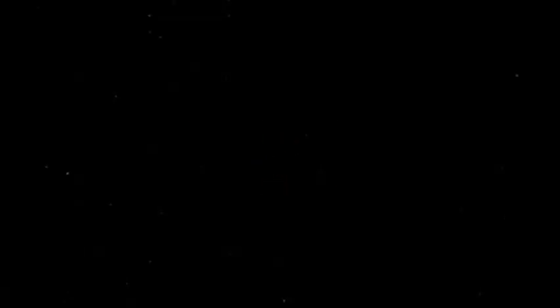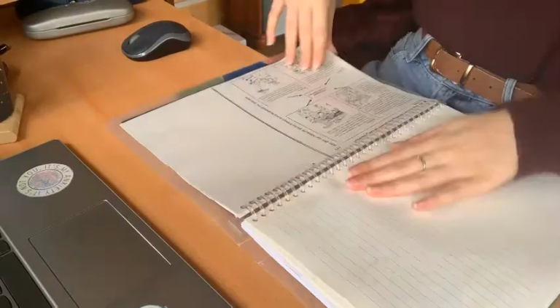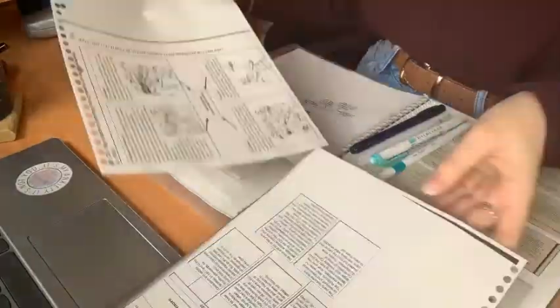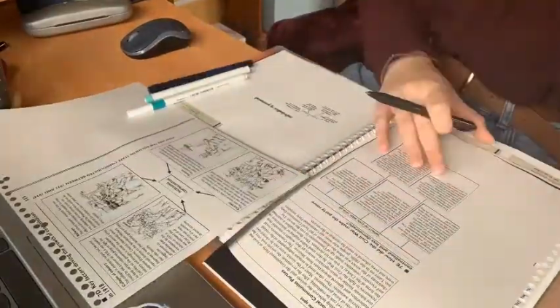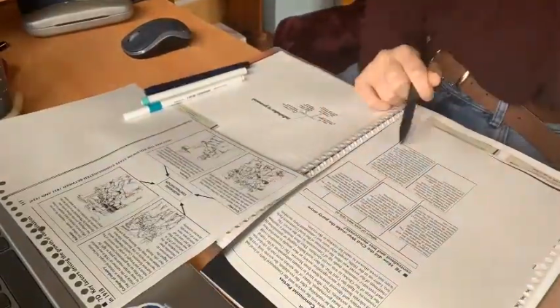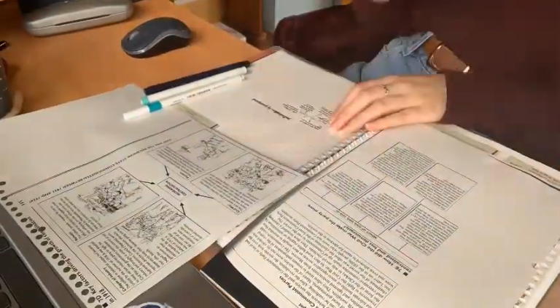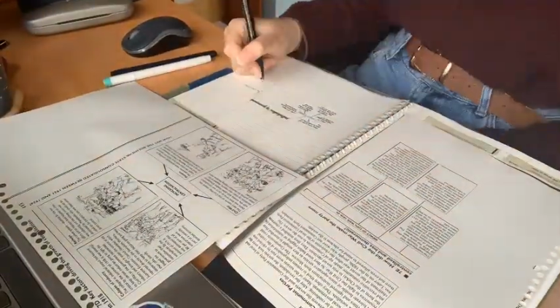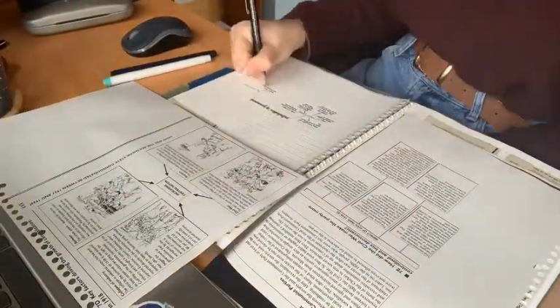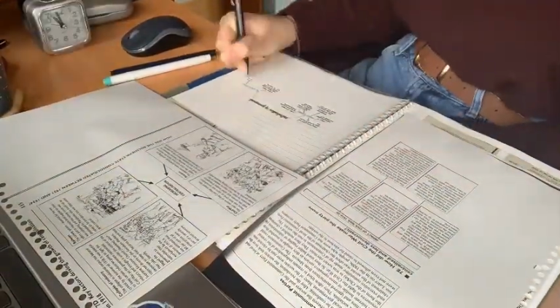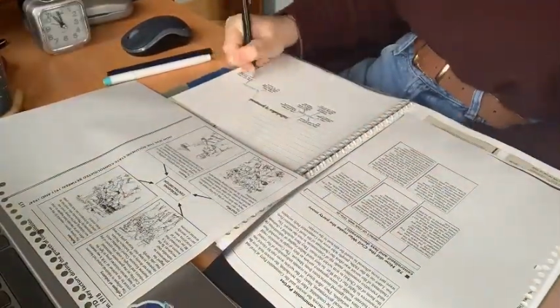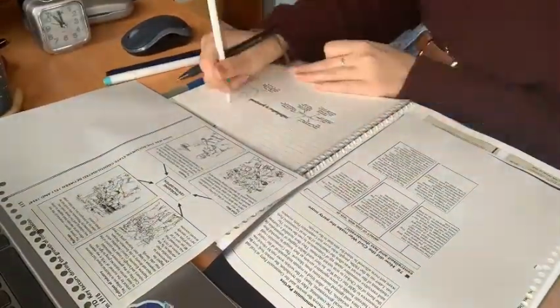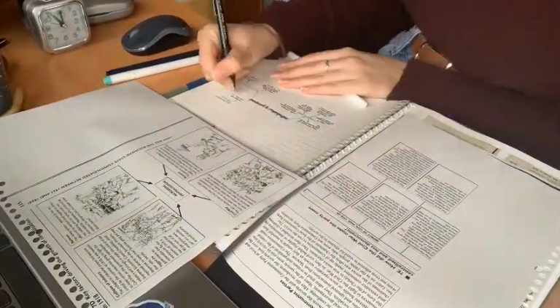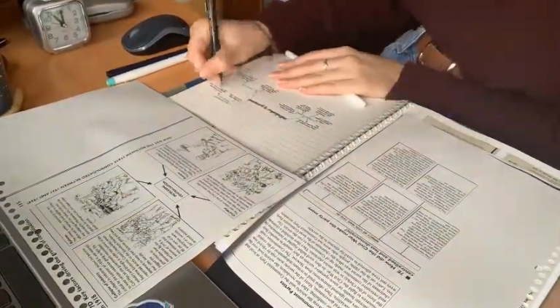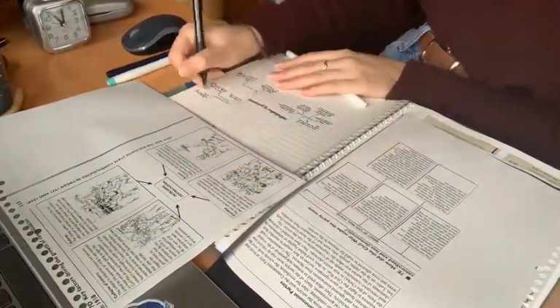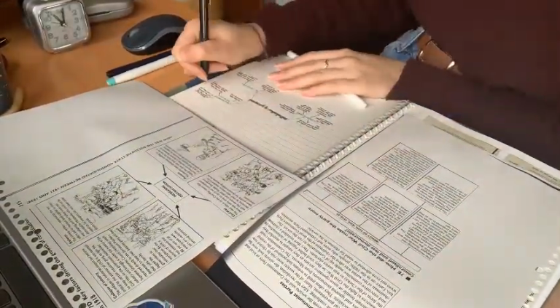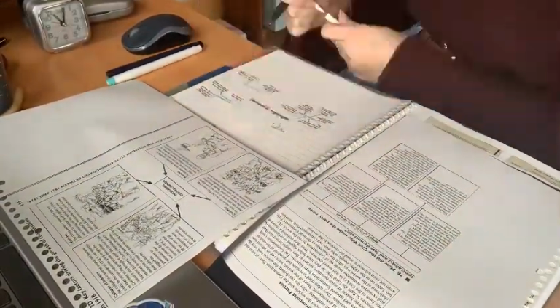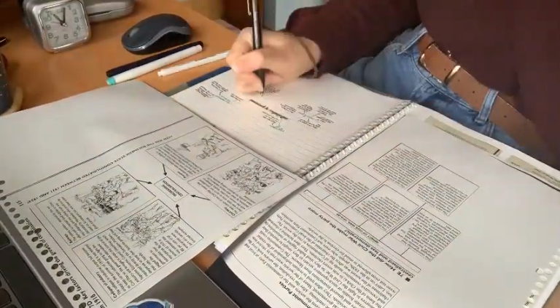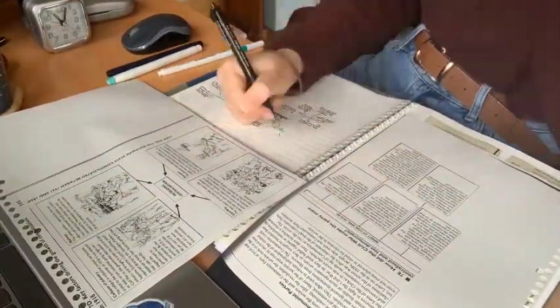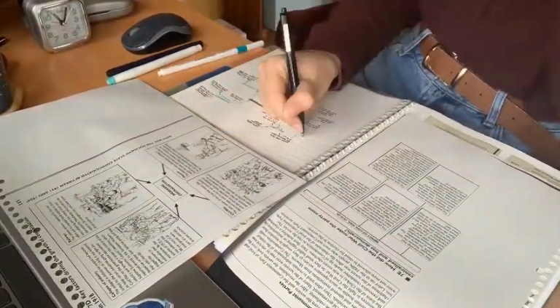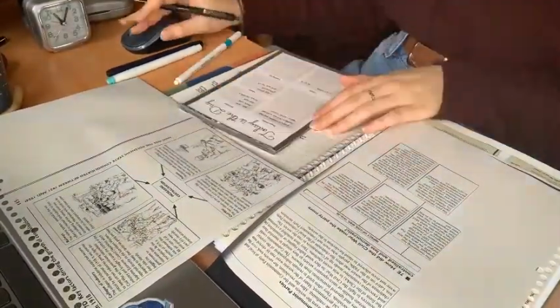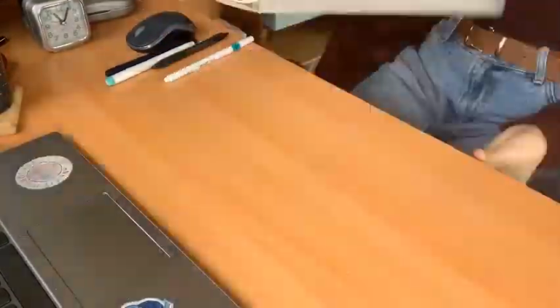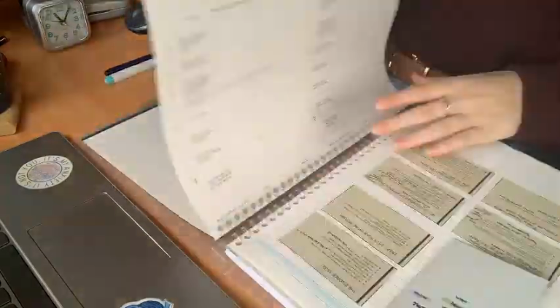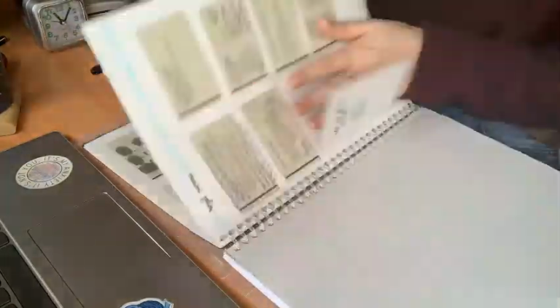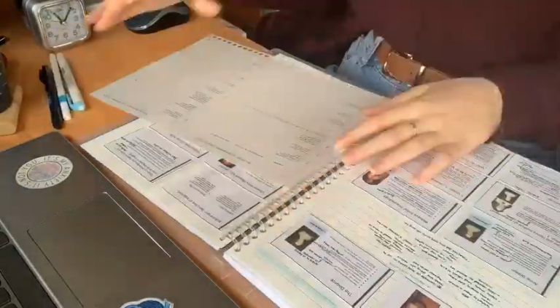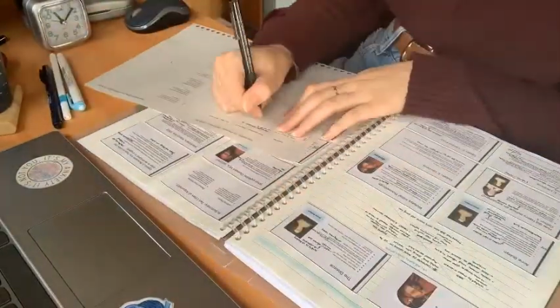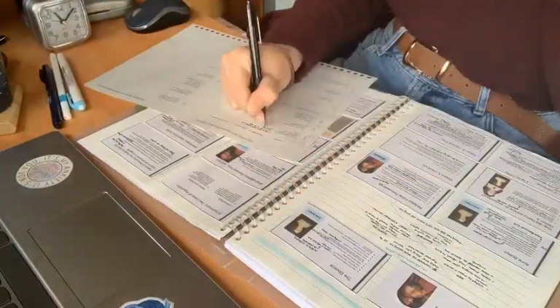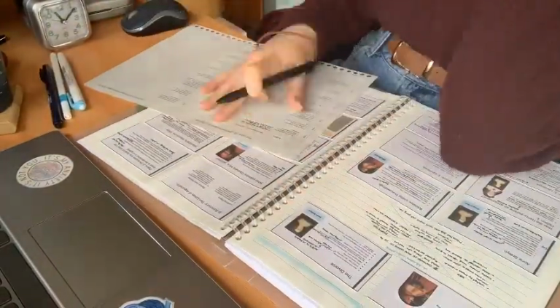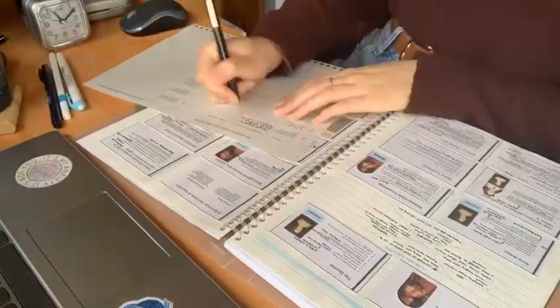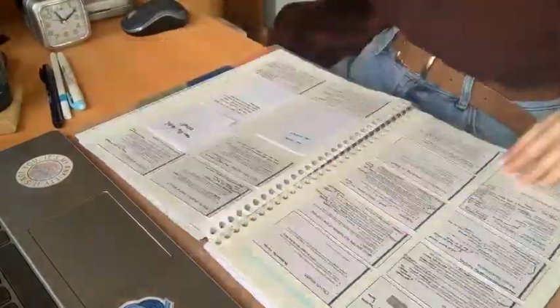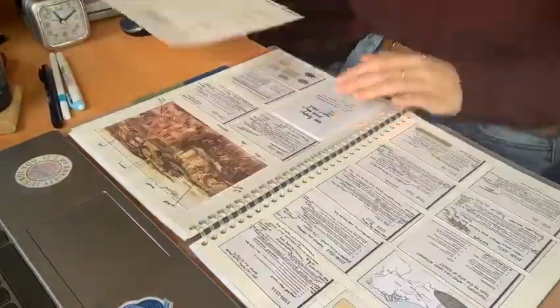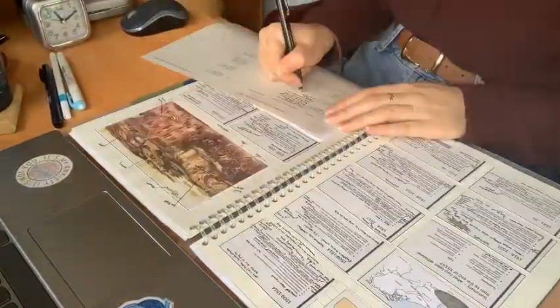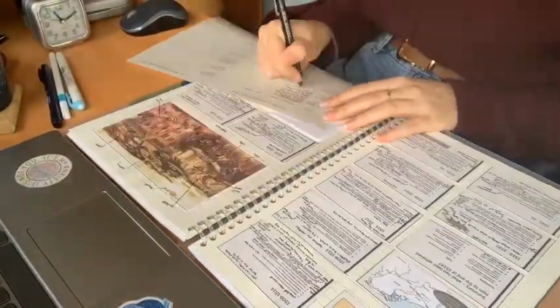Hey guys, it's Eliza and welcome back to my channel. So today I am sharing with you my weekend of doing my politics project.